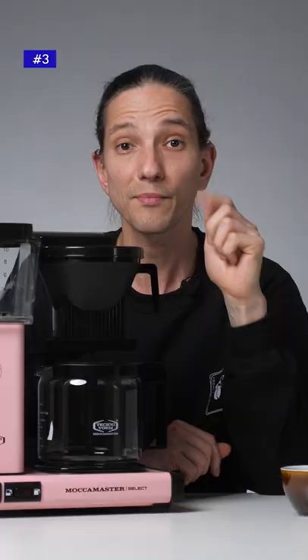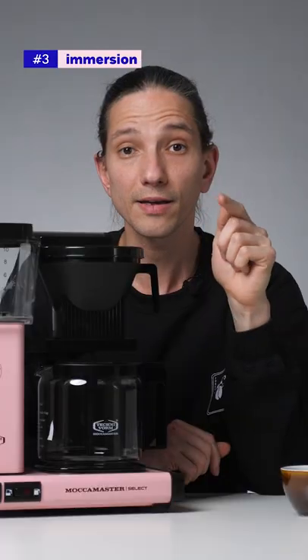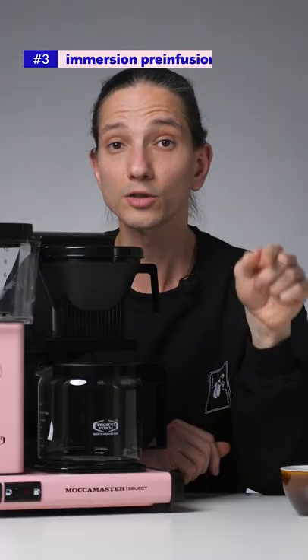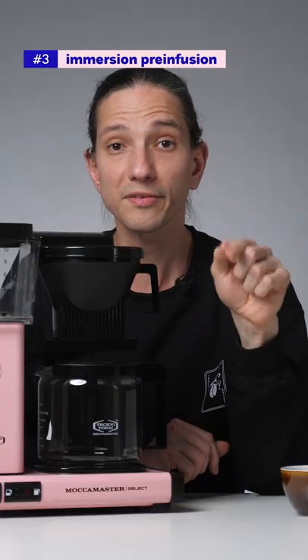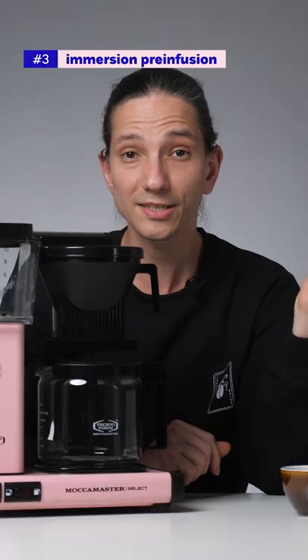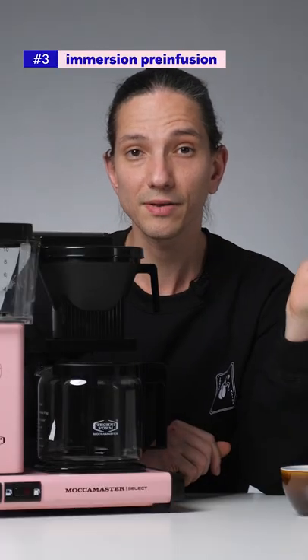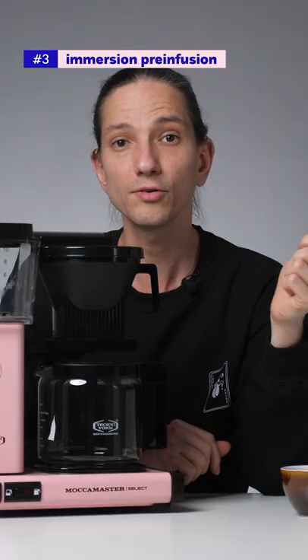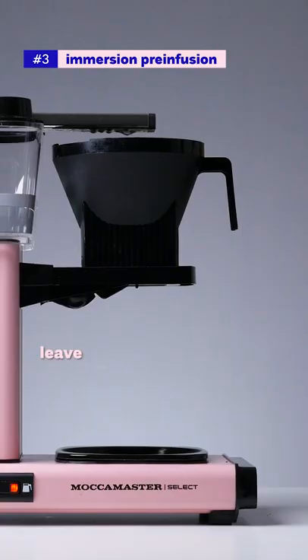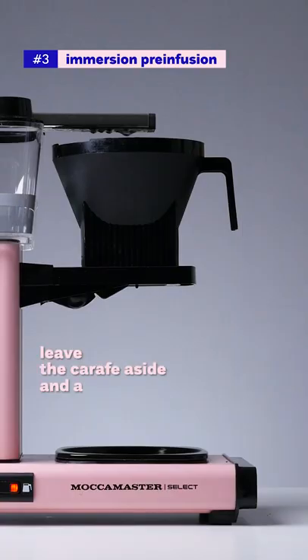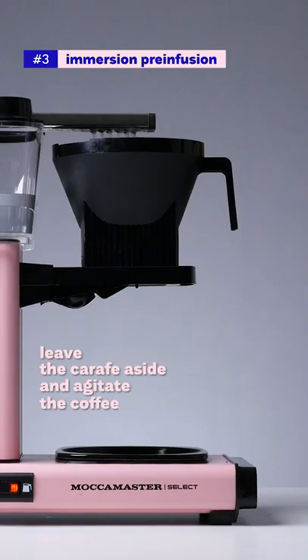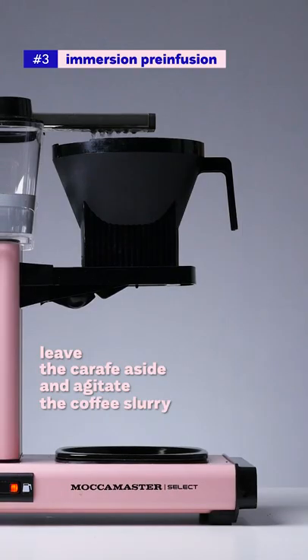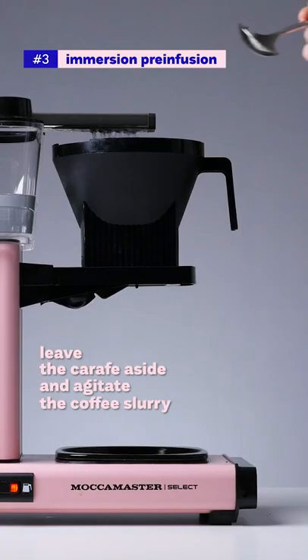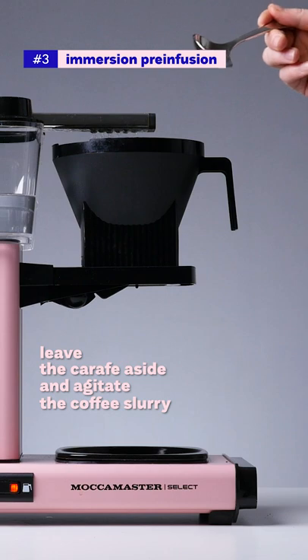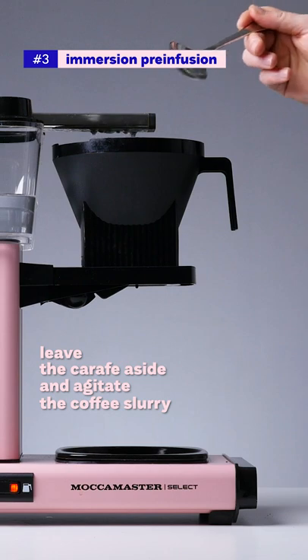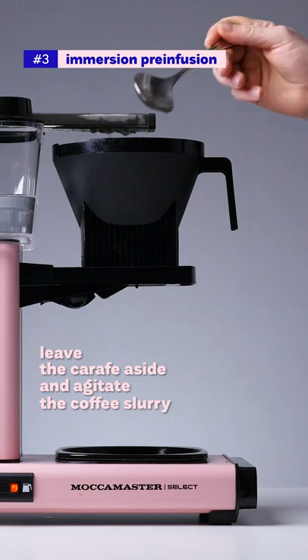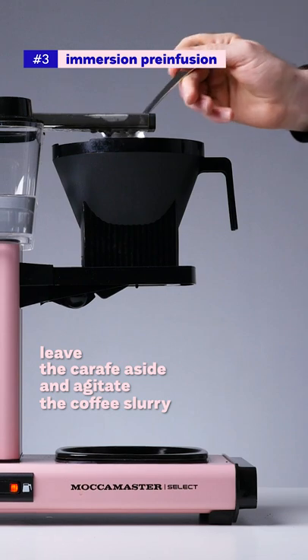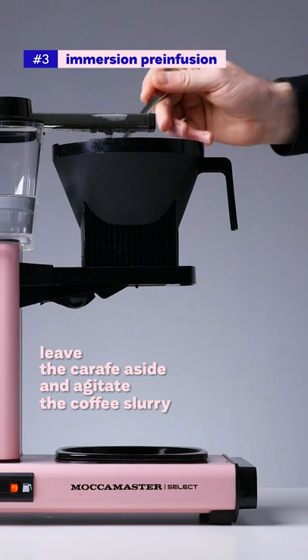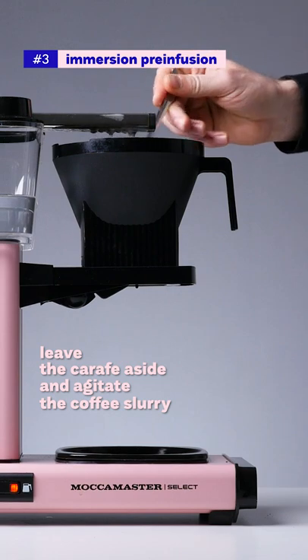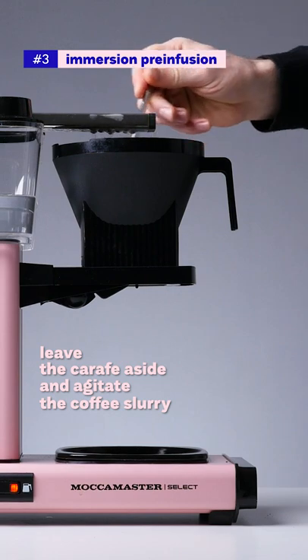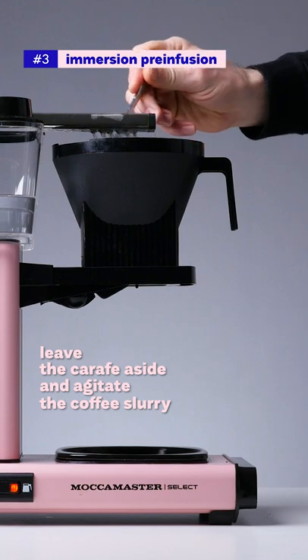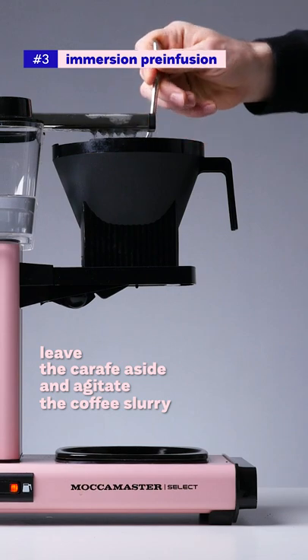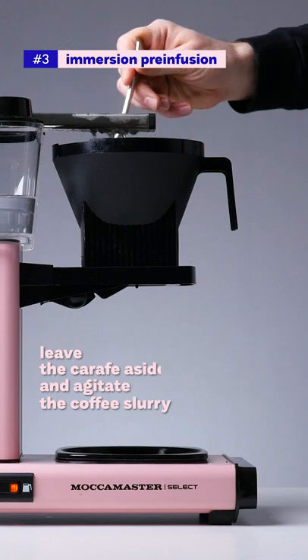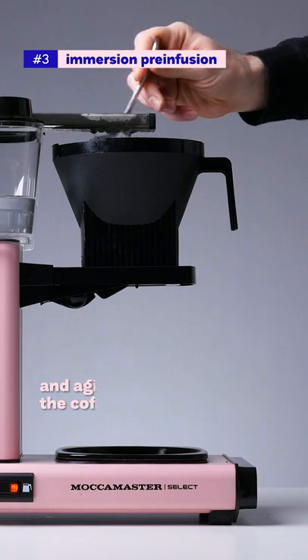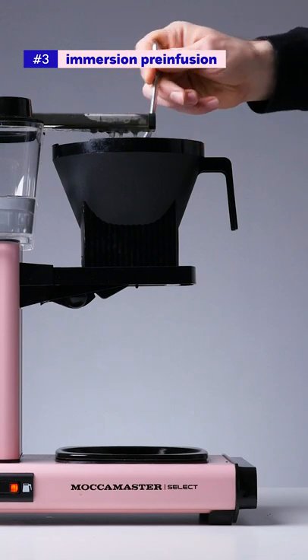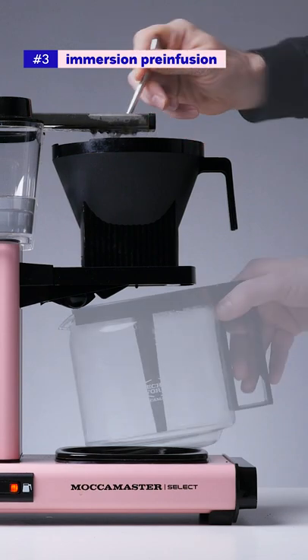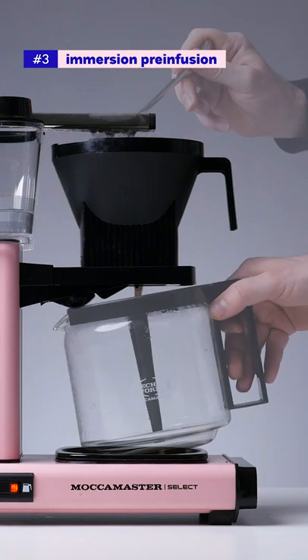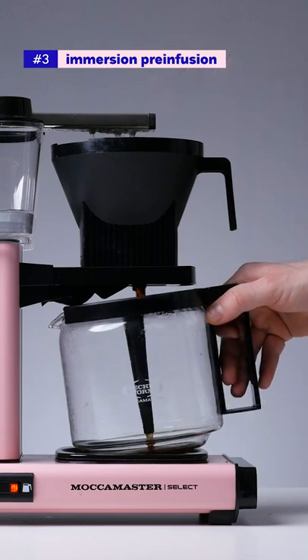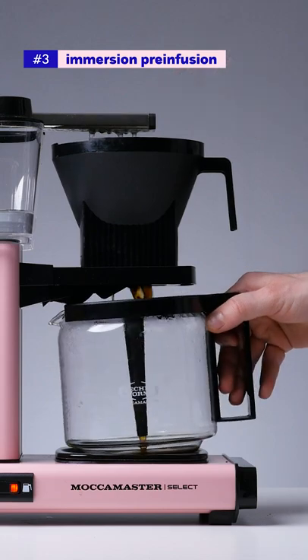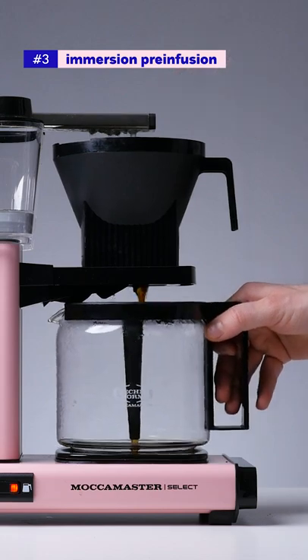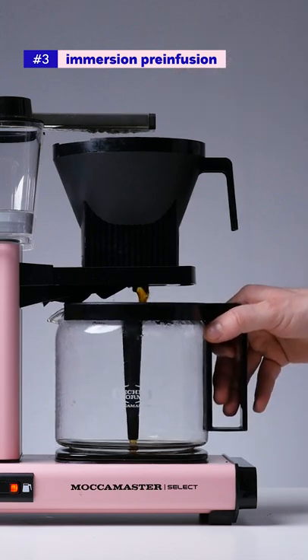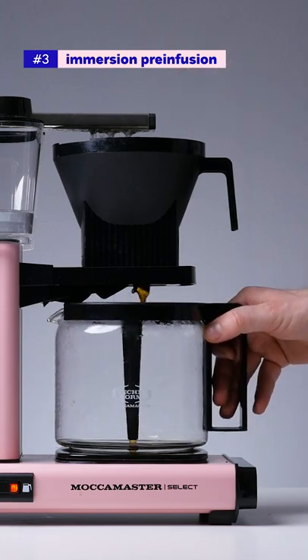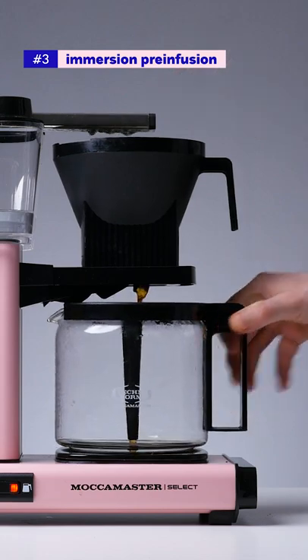3. On top of the second tip, if you leave the carafe aside and agitate the coffee bed with no coffee dripping down, in my experience it will give your coffee more balance and a smoother mouthfeel.